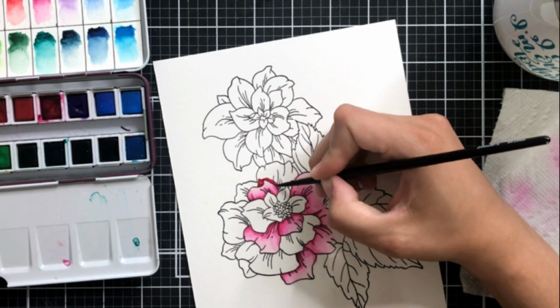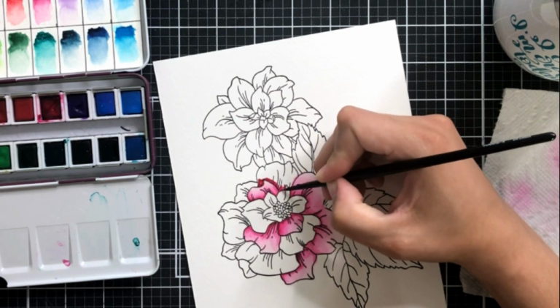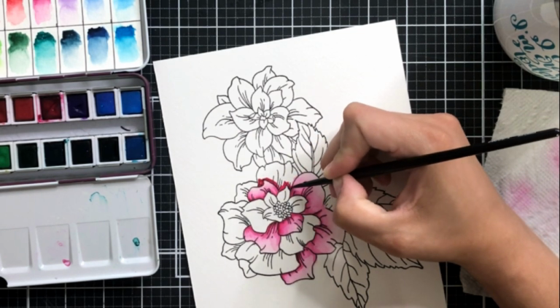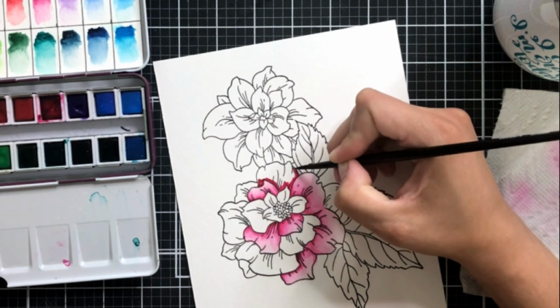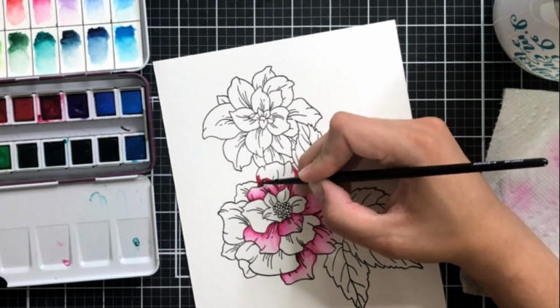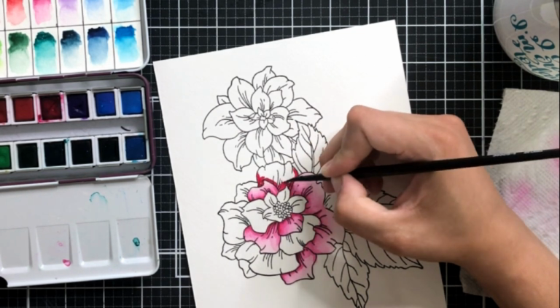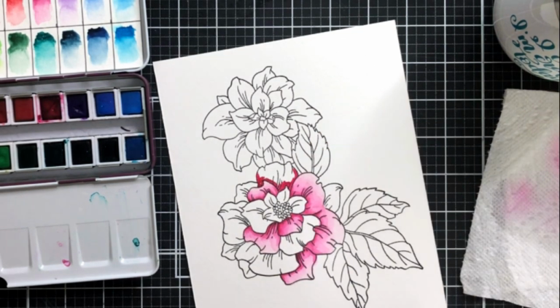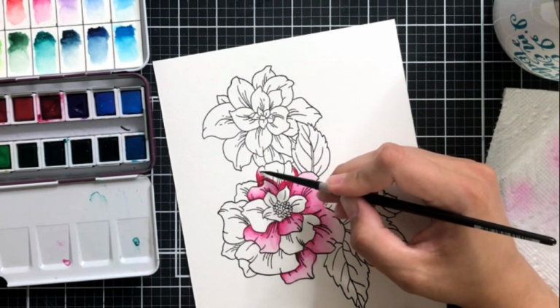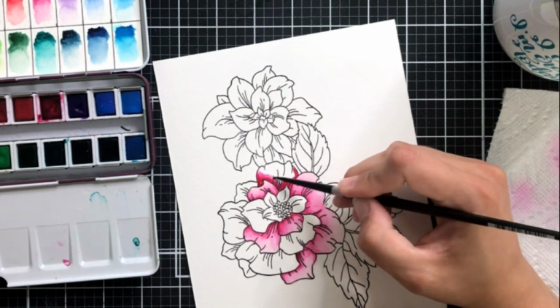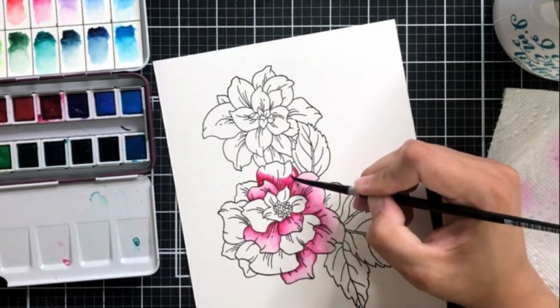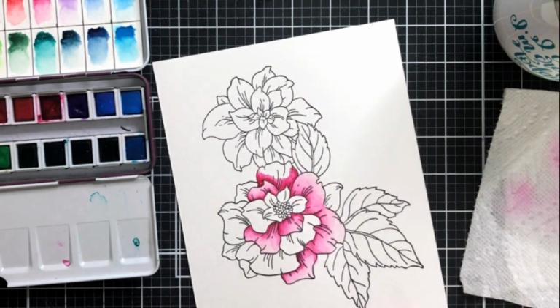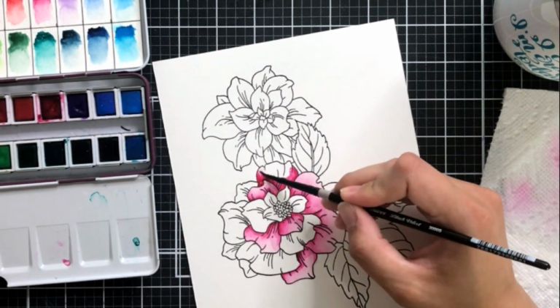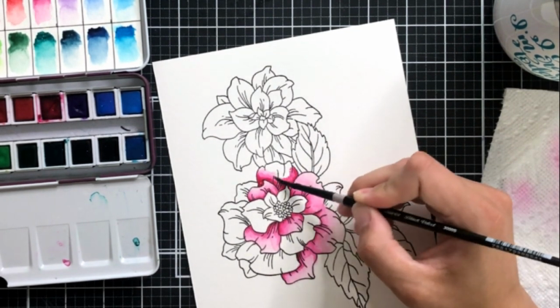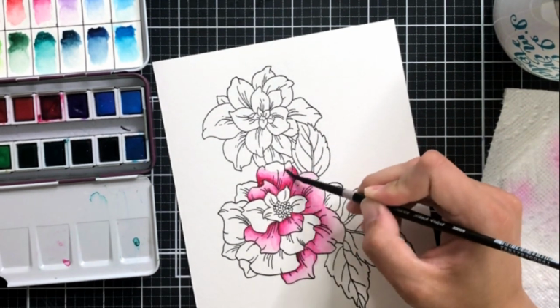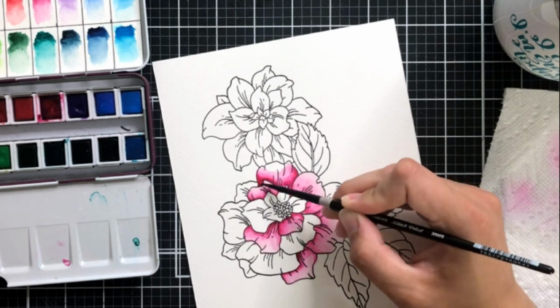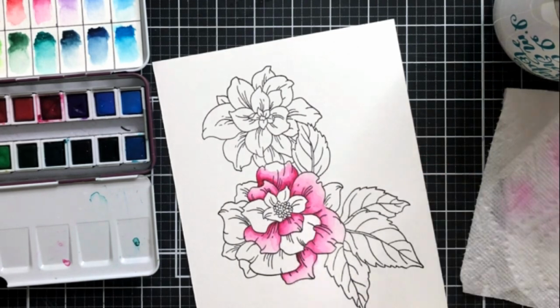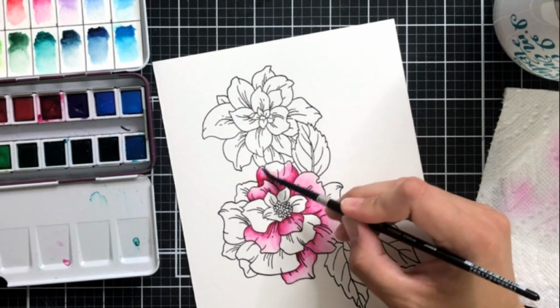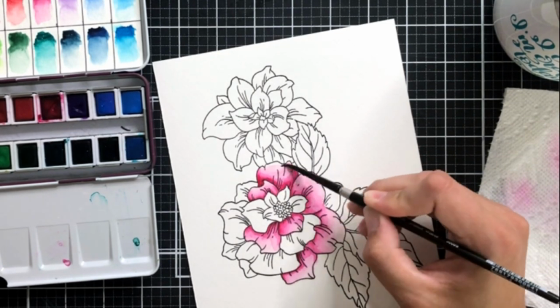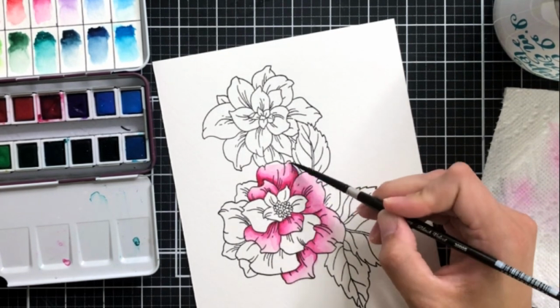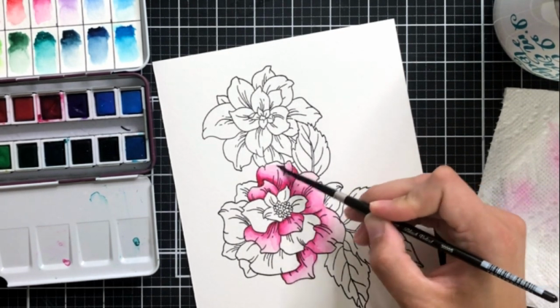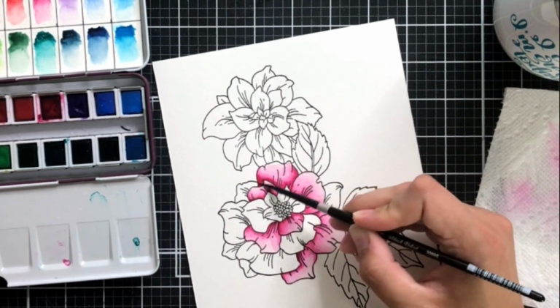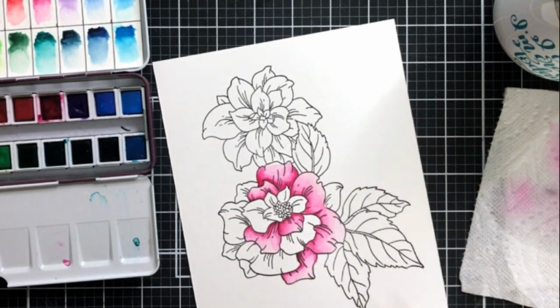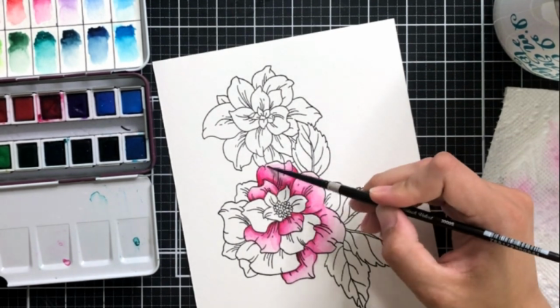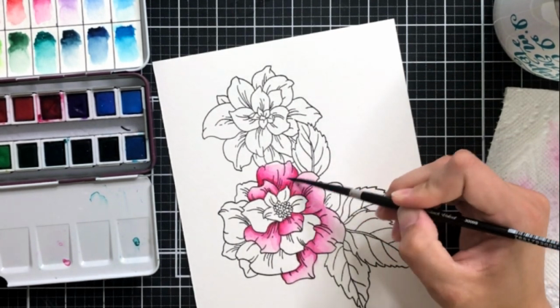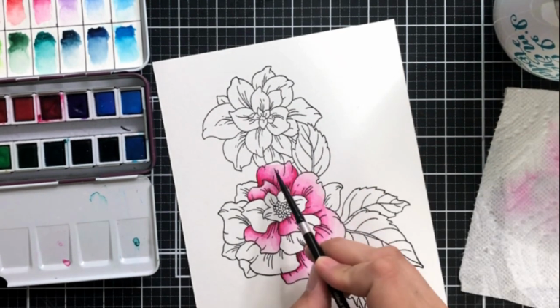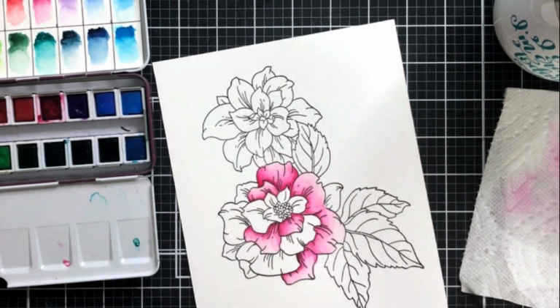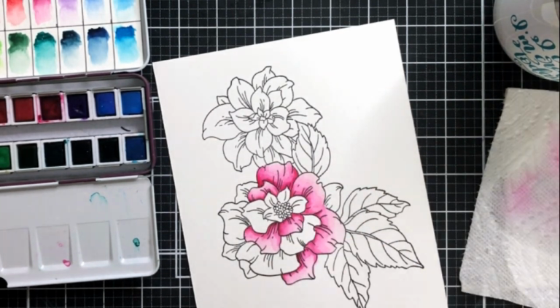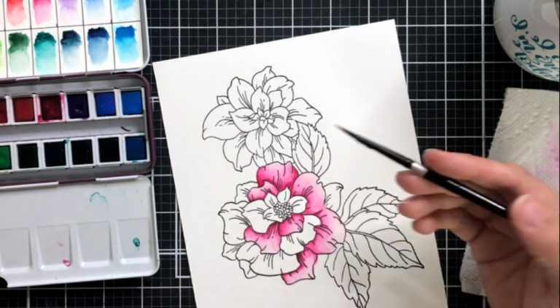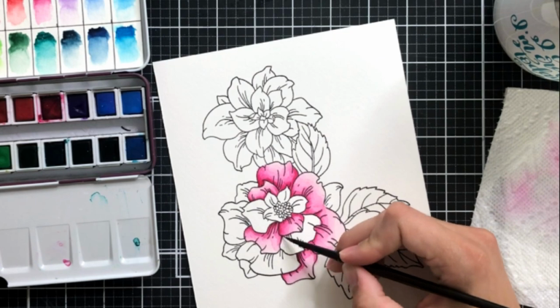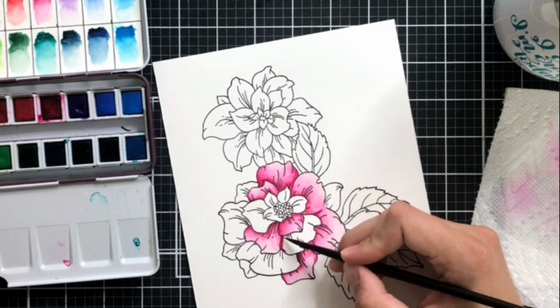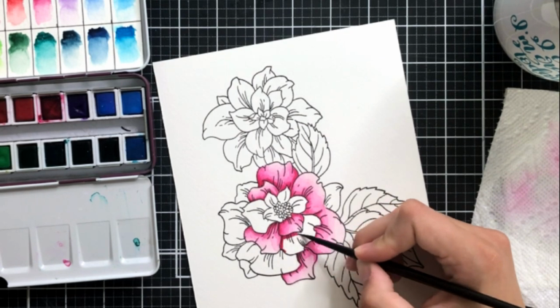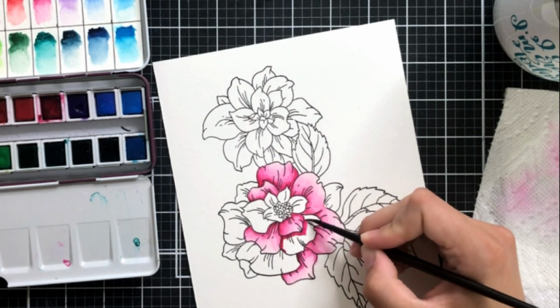I'm going to speed this up and put a little bit of music on so you can watch me paint this flower come together, and I'll be back when I'm done with the watercoloring.